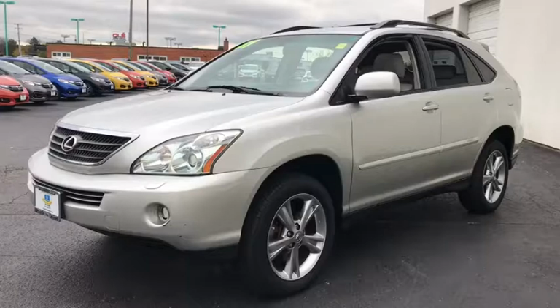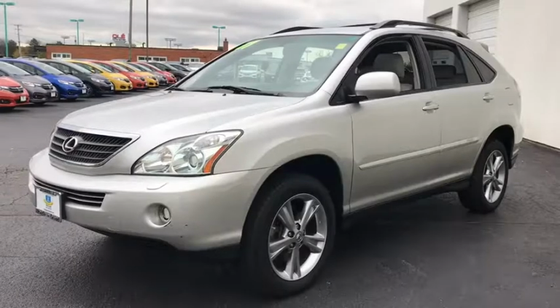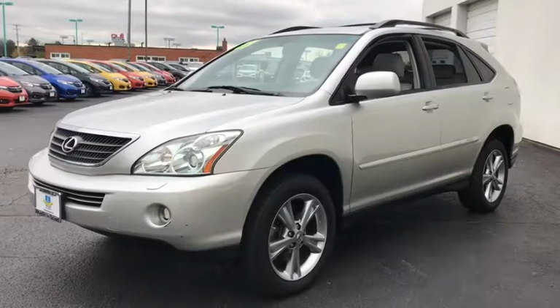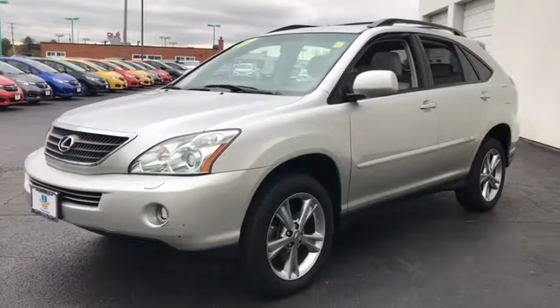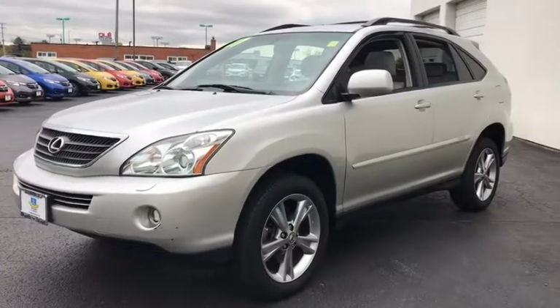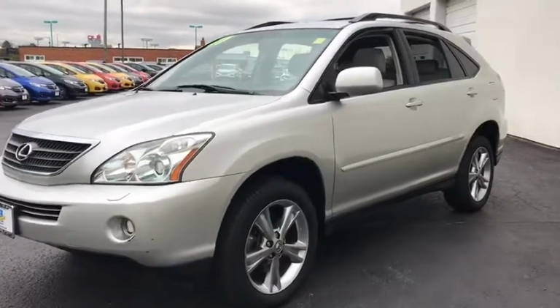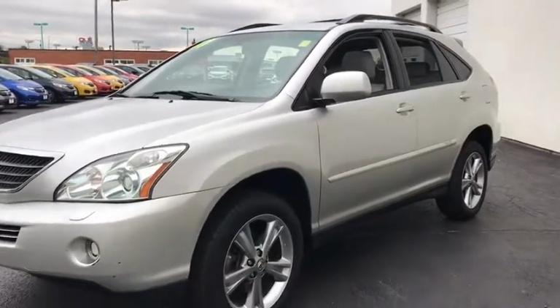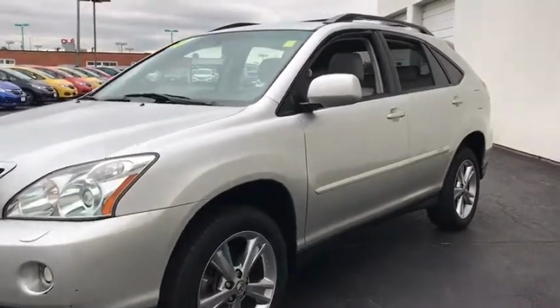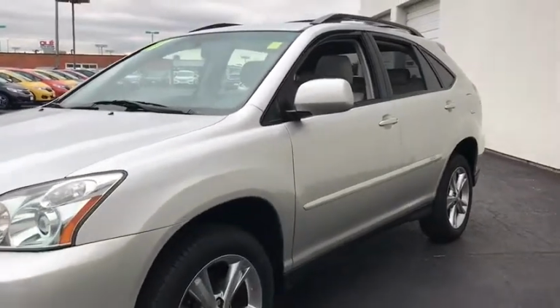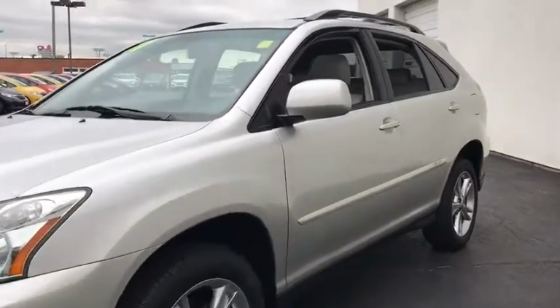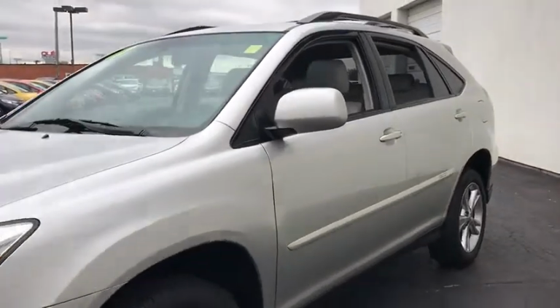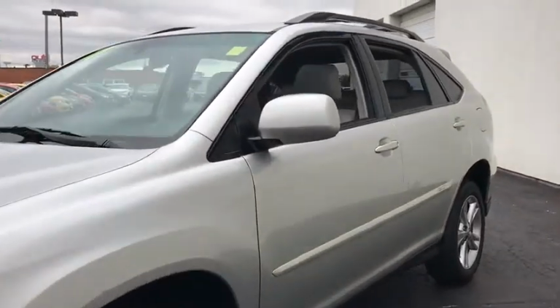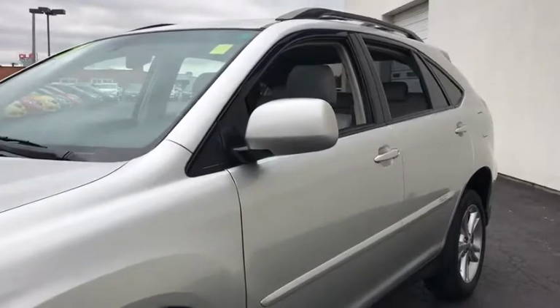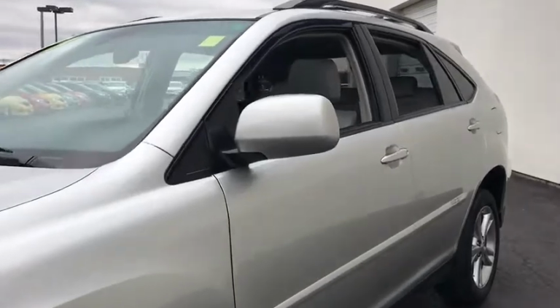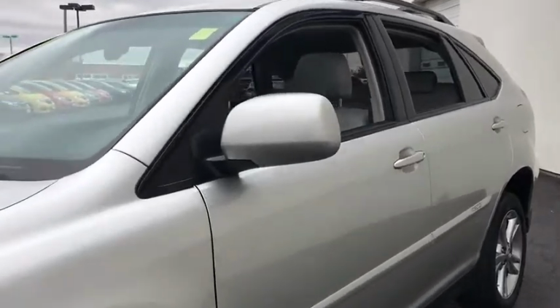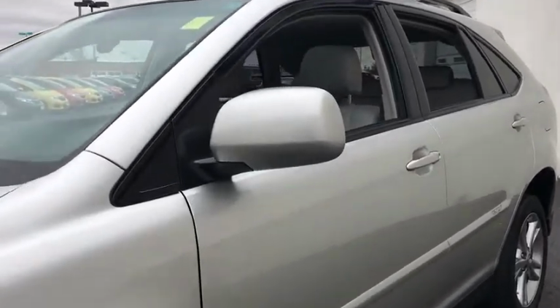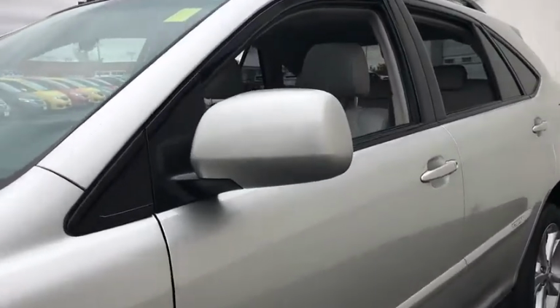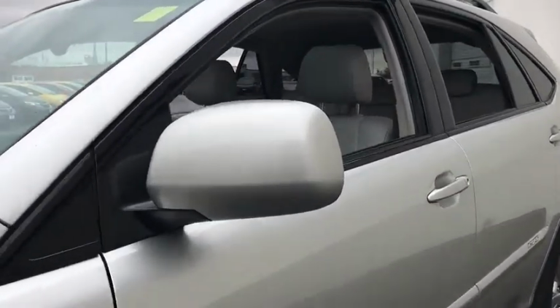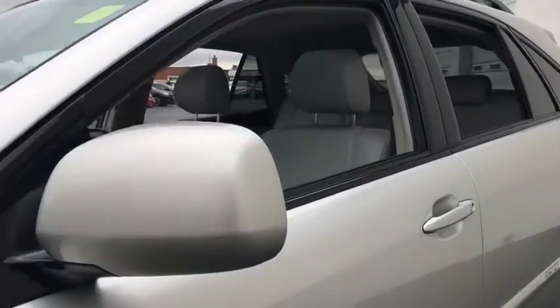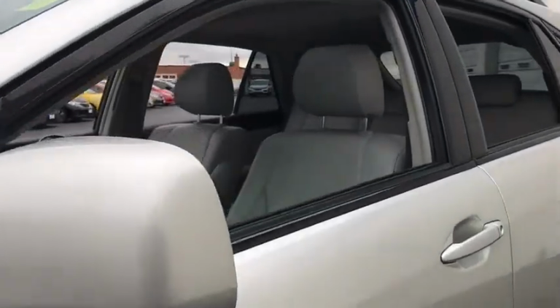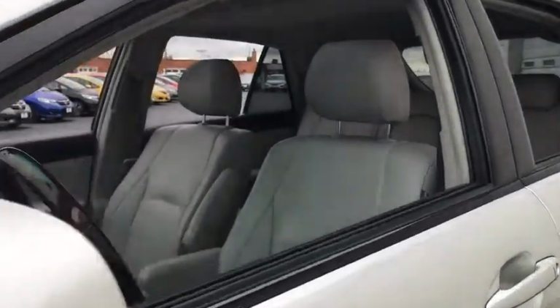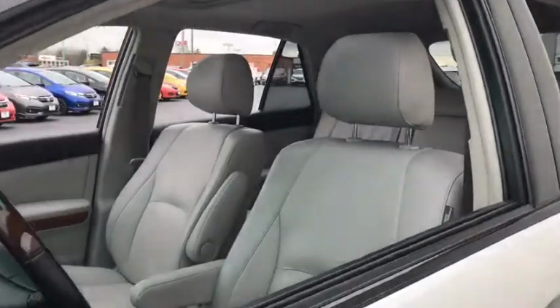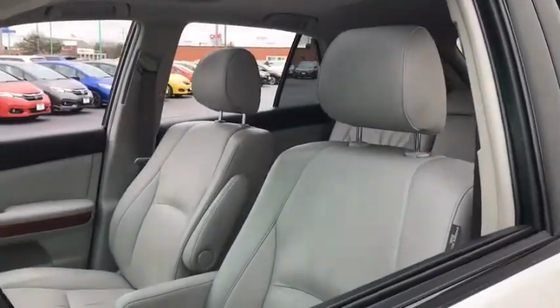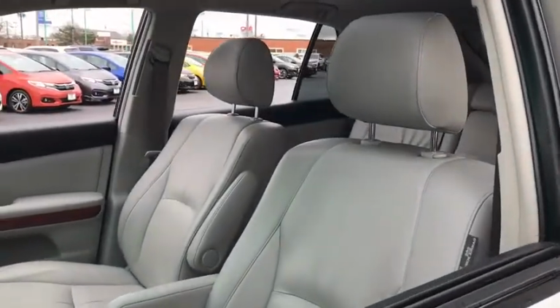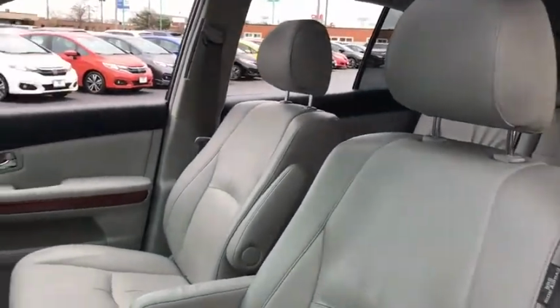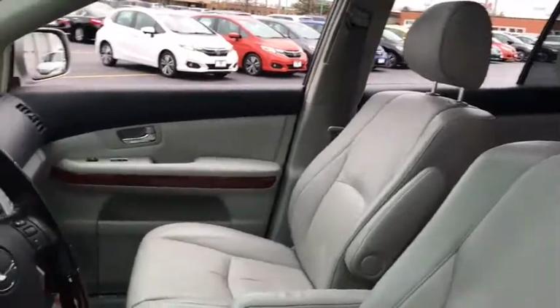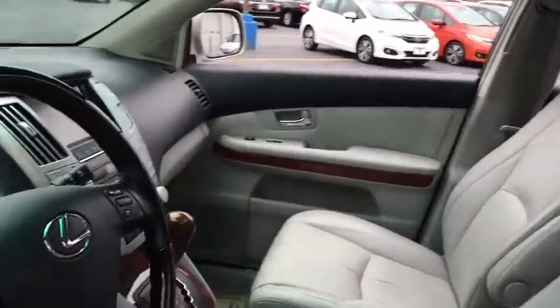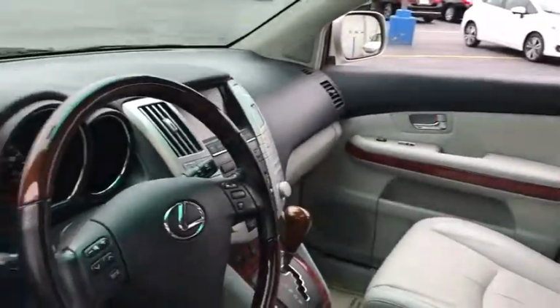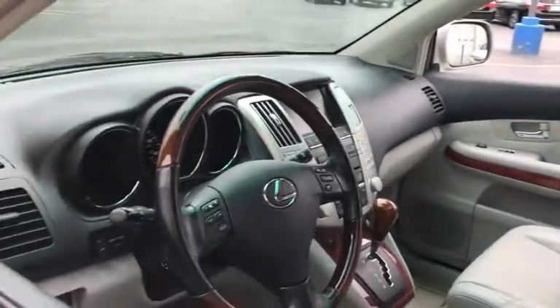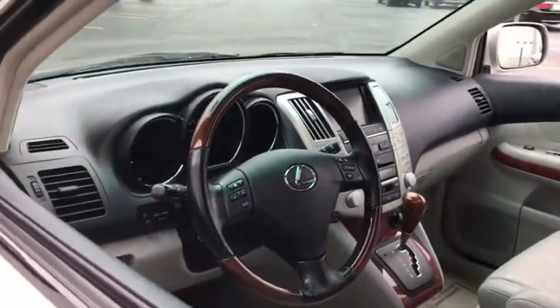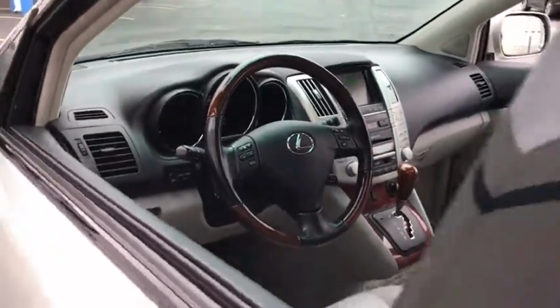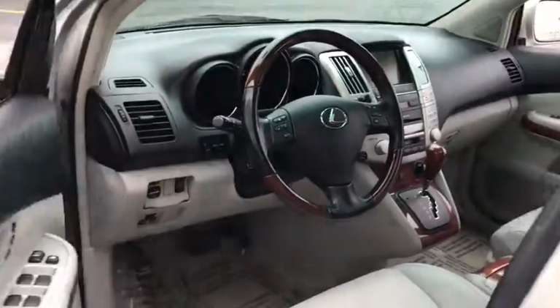The 2007 Lexus RX 400H. The Lexus RX 400 Hybrid is an inviting blend of performance, fuel economy, comfort, and luxury. This vehicle has less than 75,000 miles.